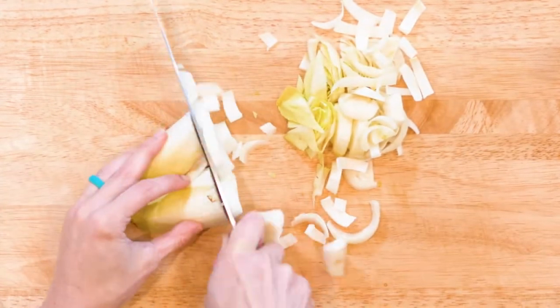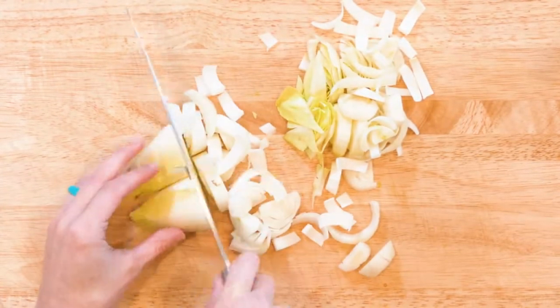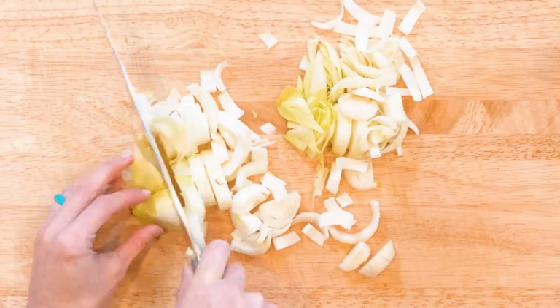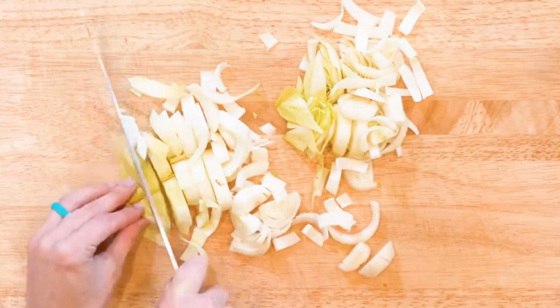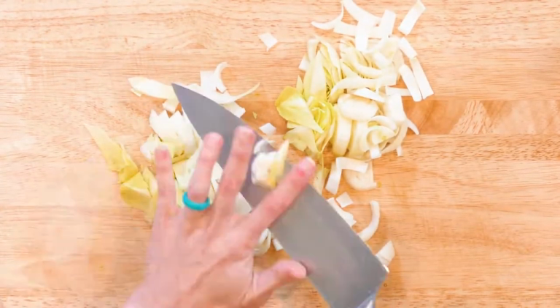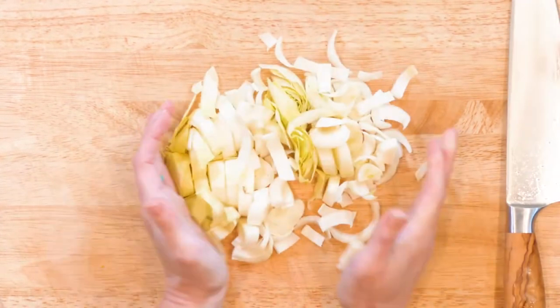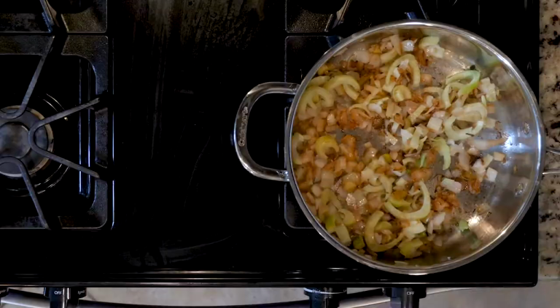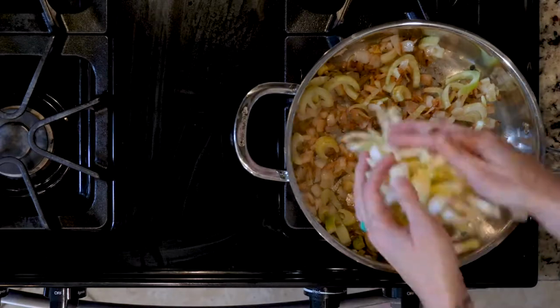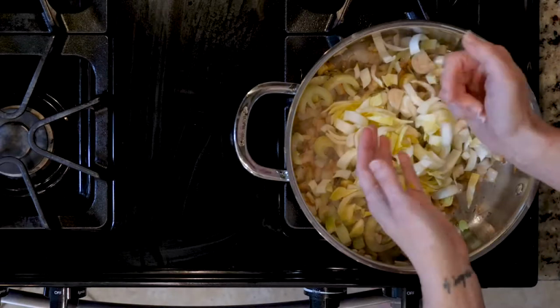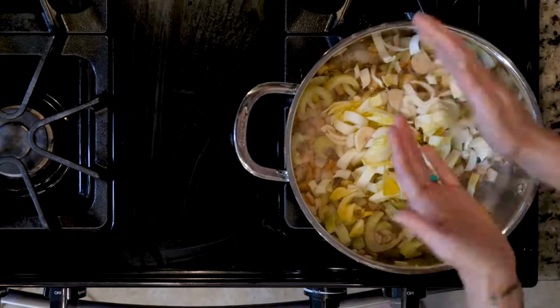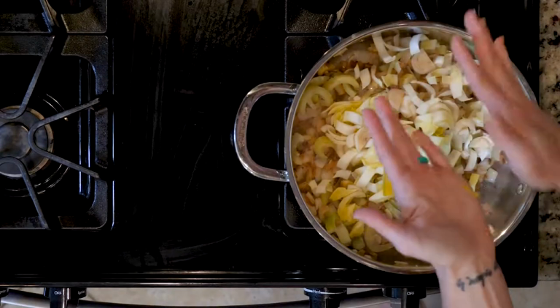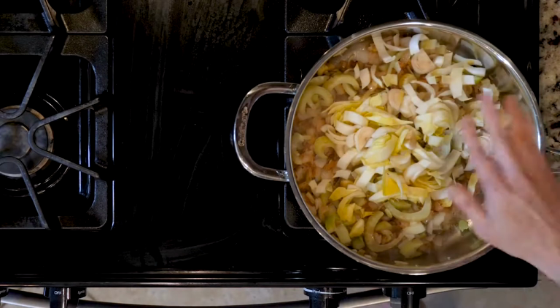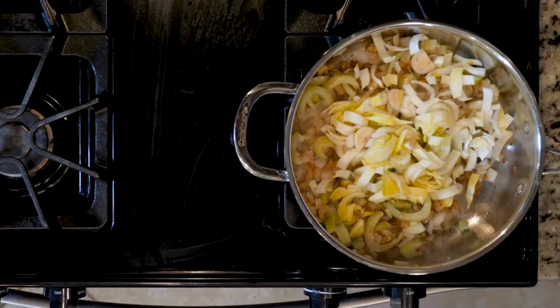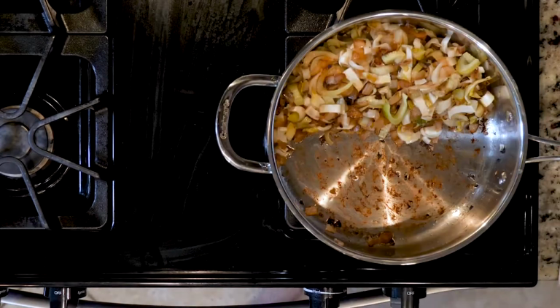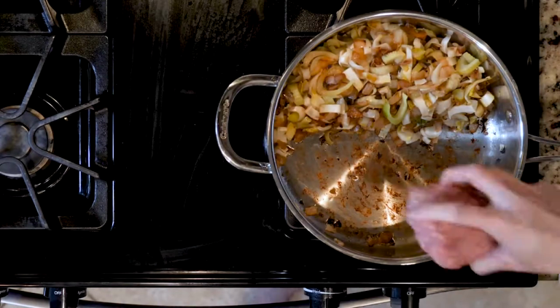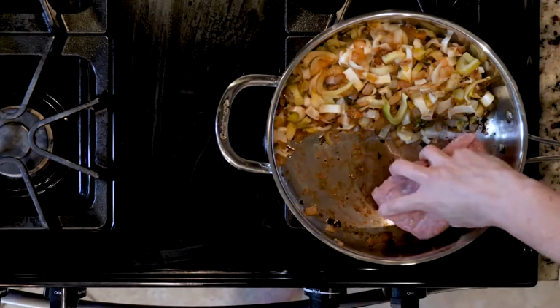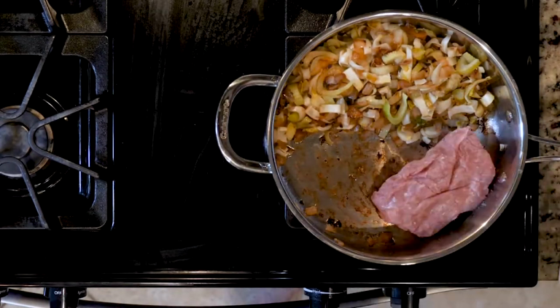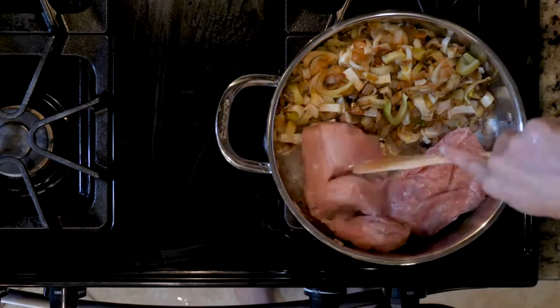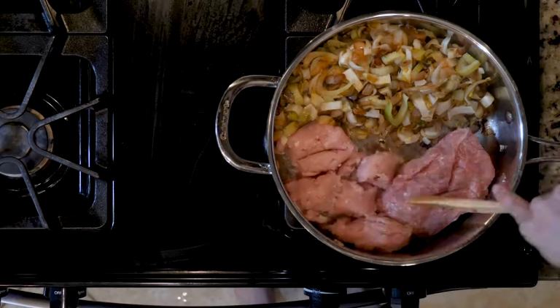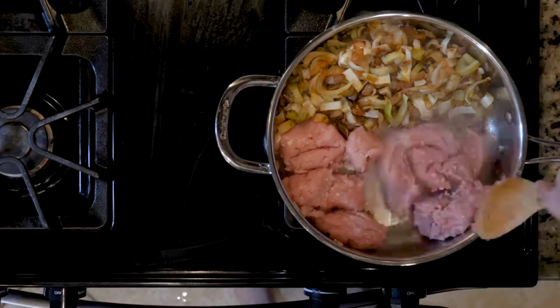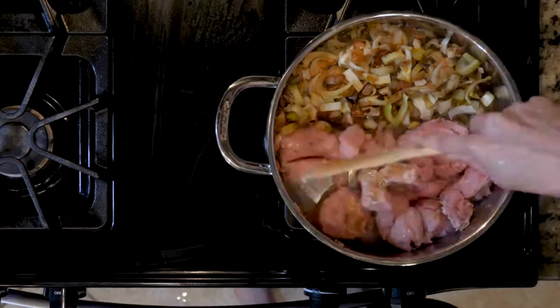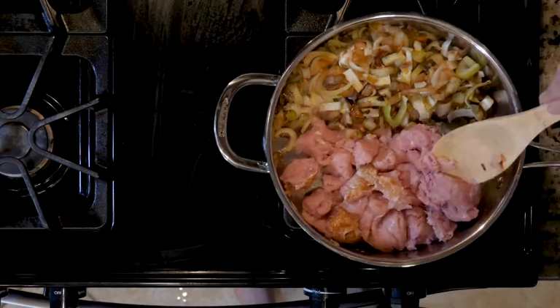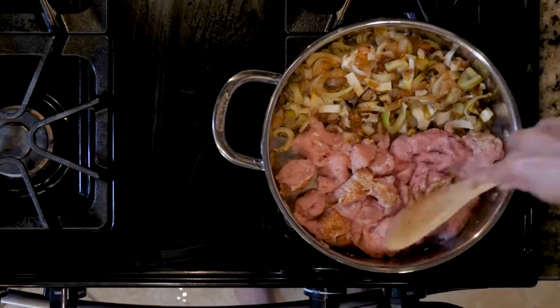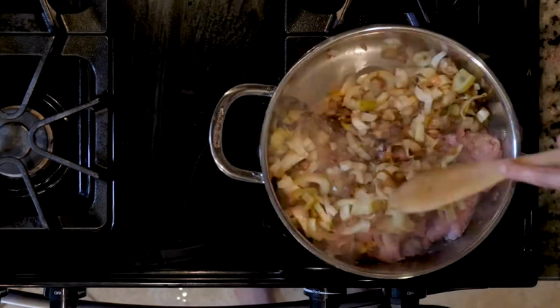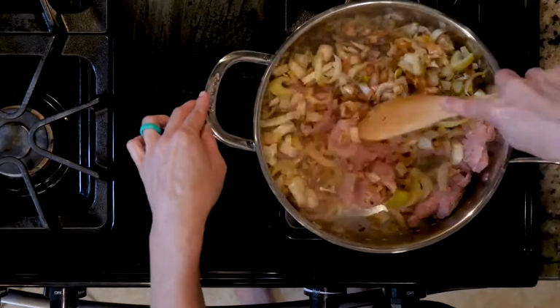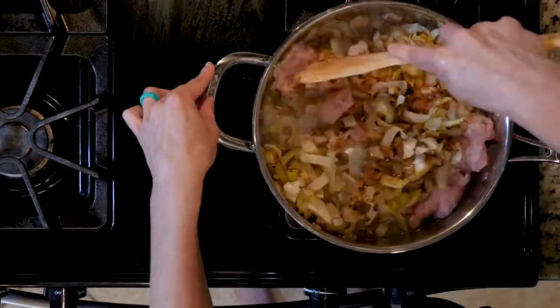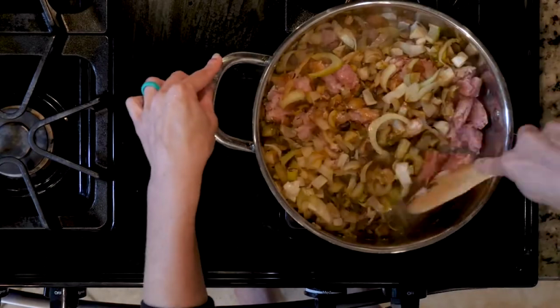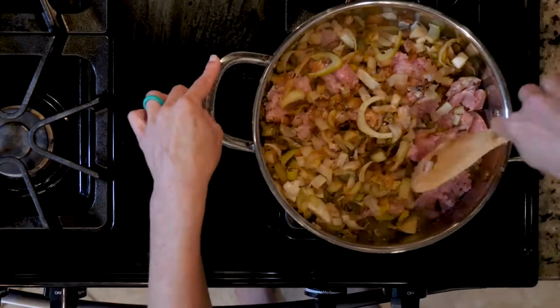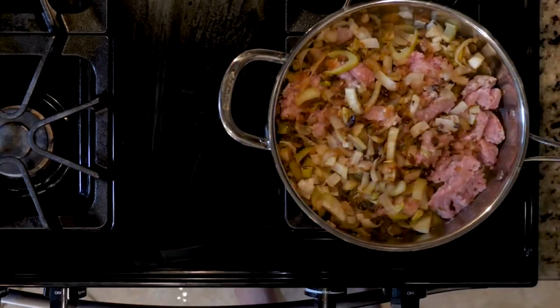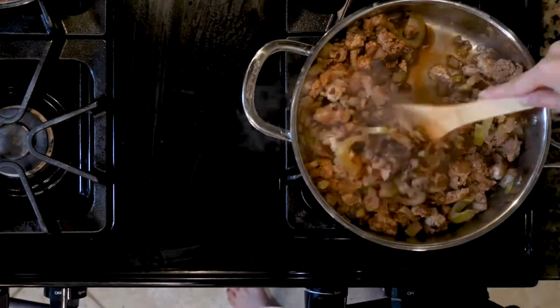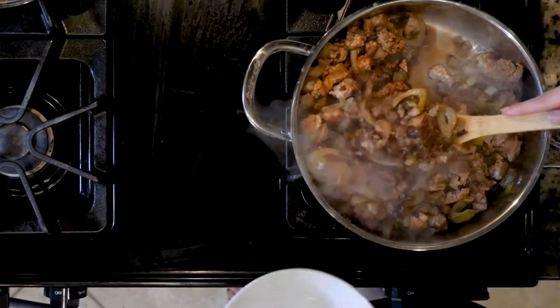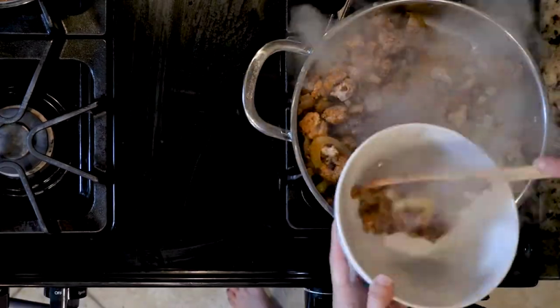After the onions and fennel have cooked, add the endive with a pinch of salt. Cook for five minutes or until beginning to soften. Next, add the ground meats and cook for 10 to 15 minutes or until cooked through and beginning to brown.